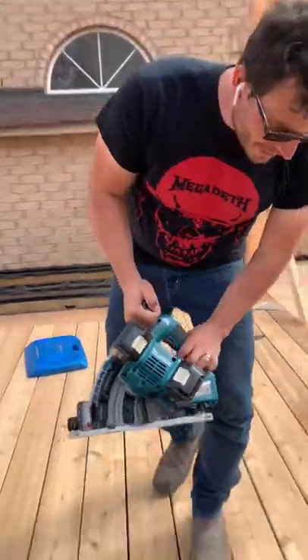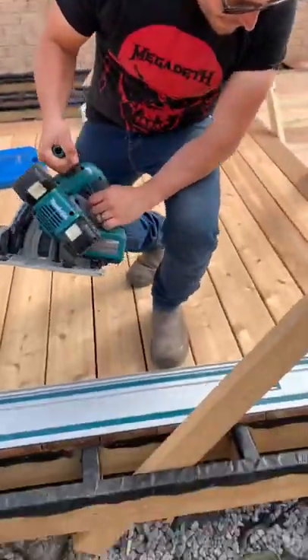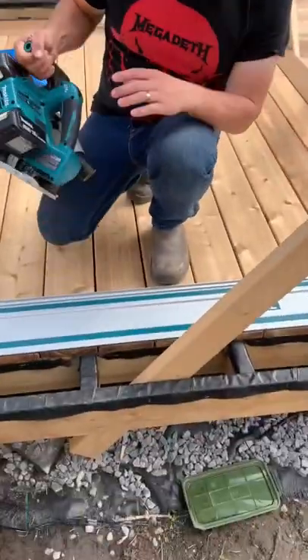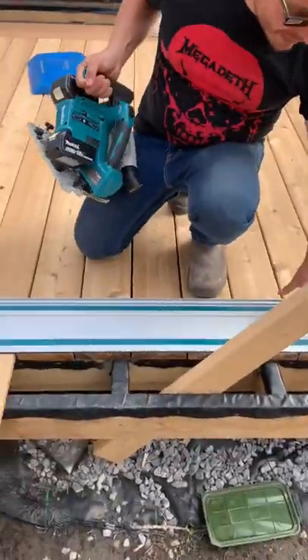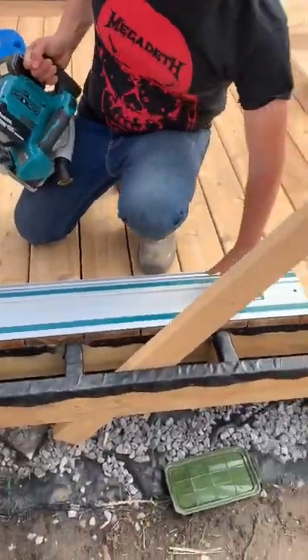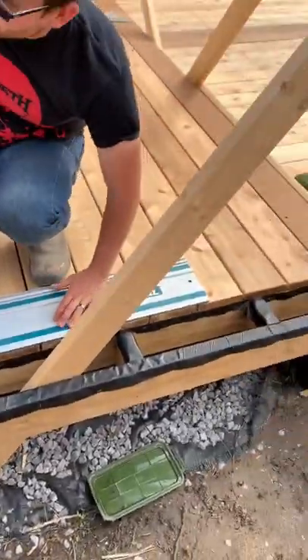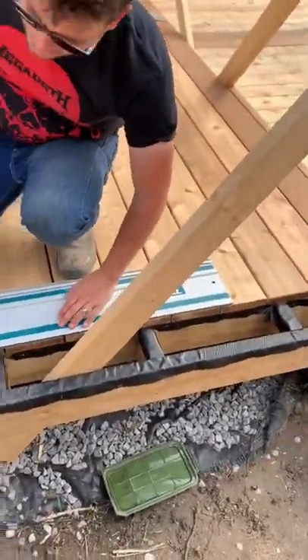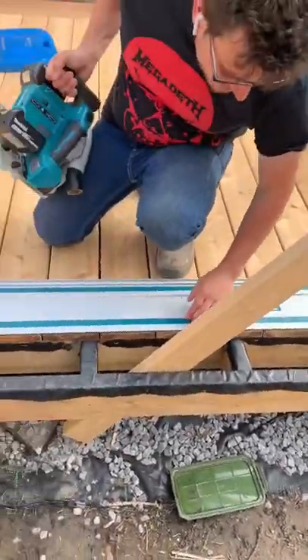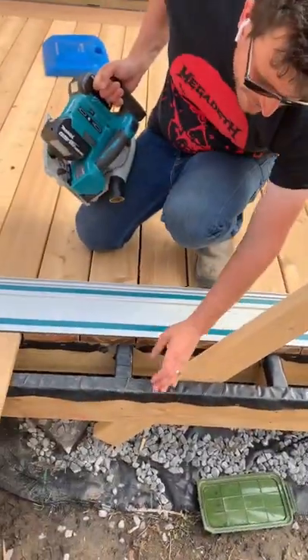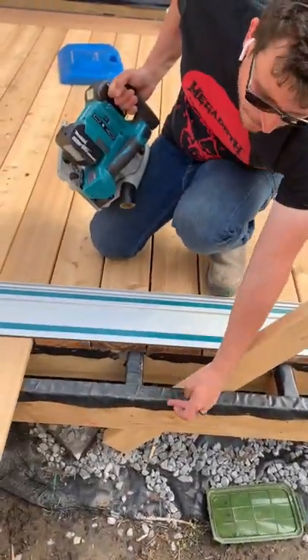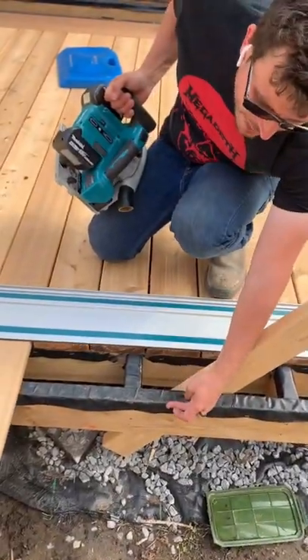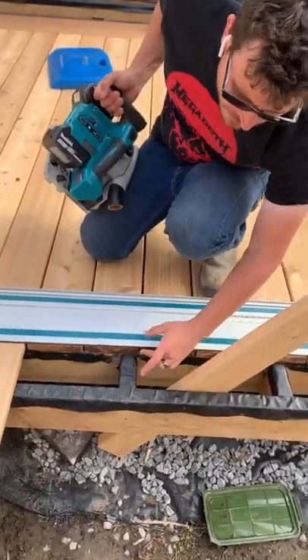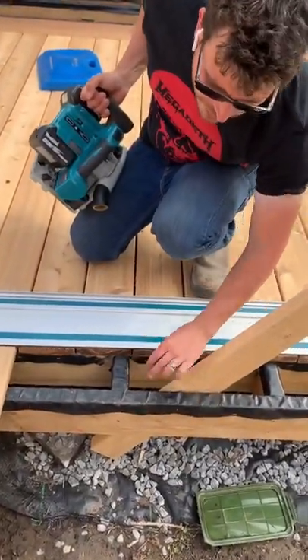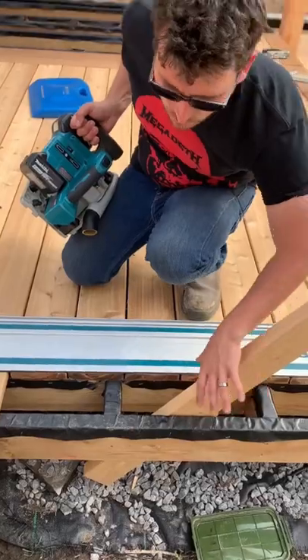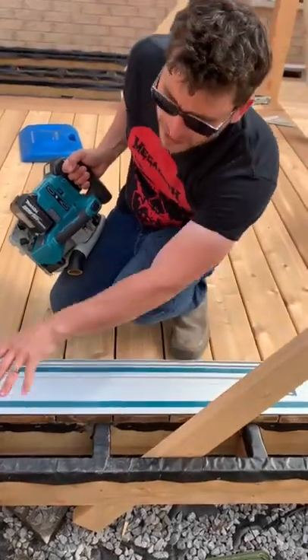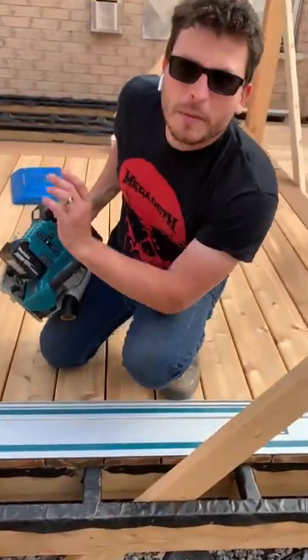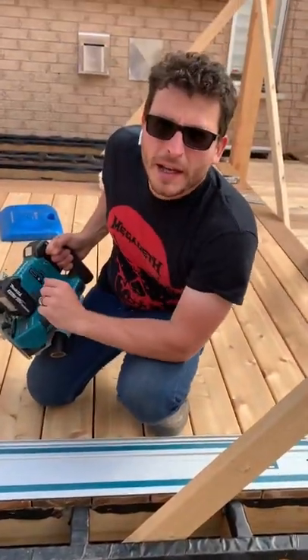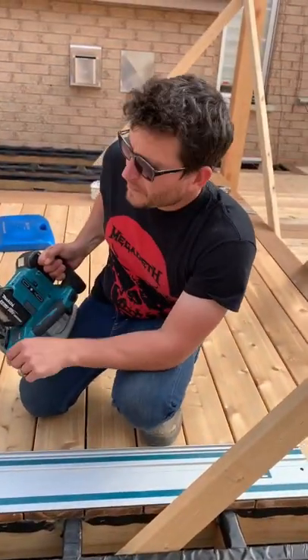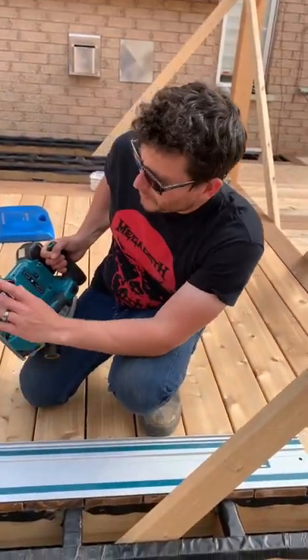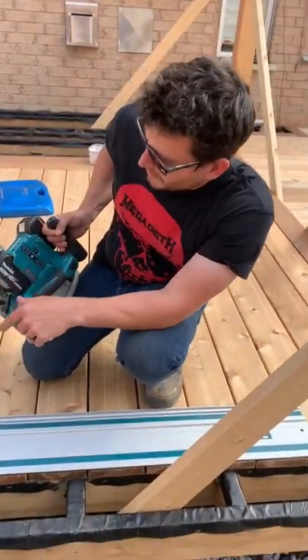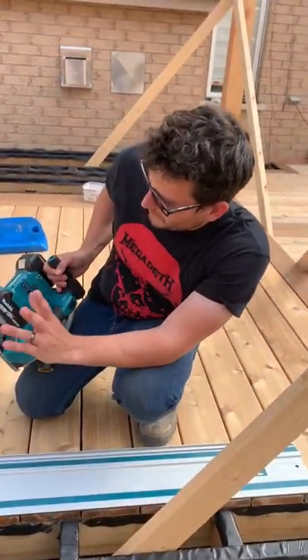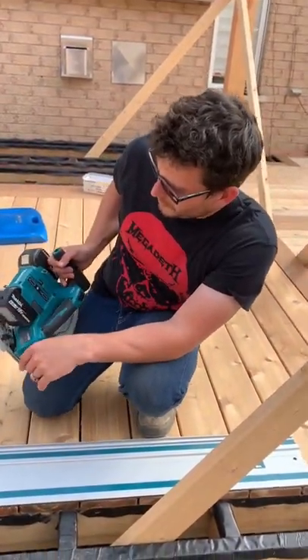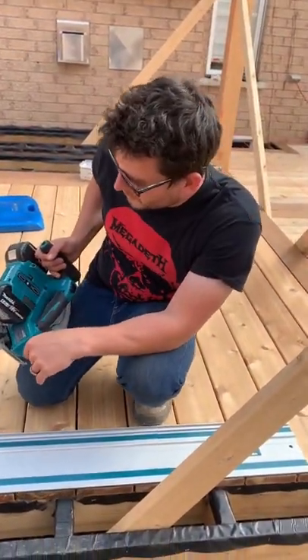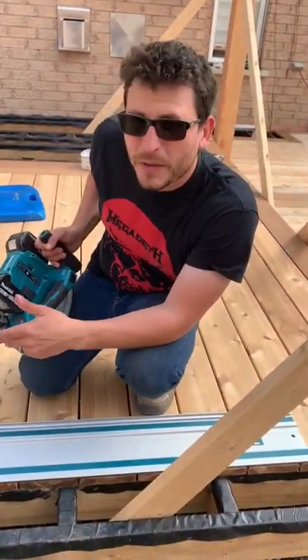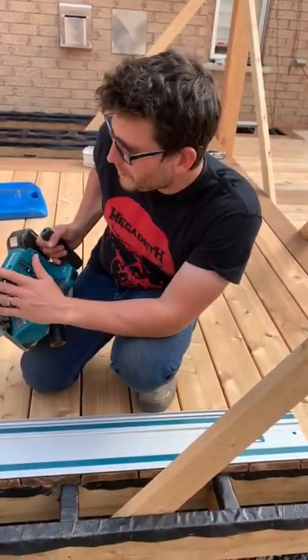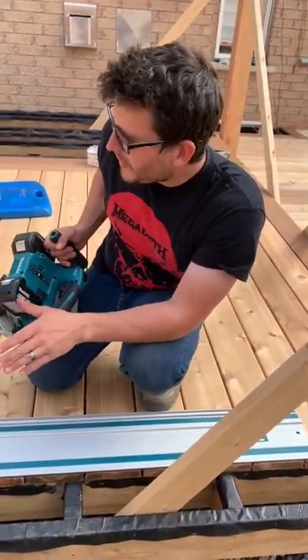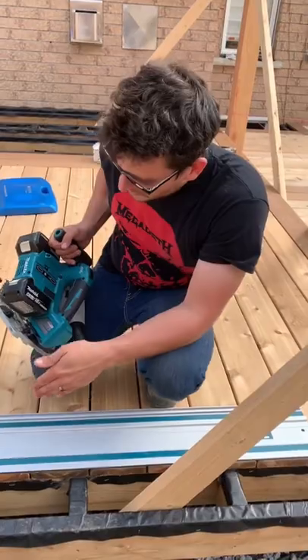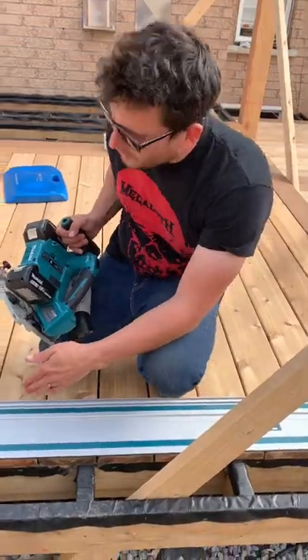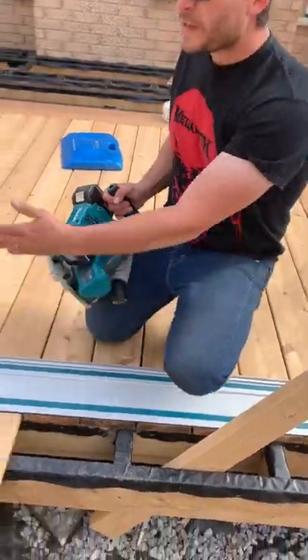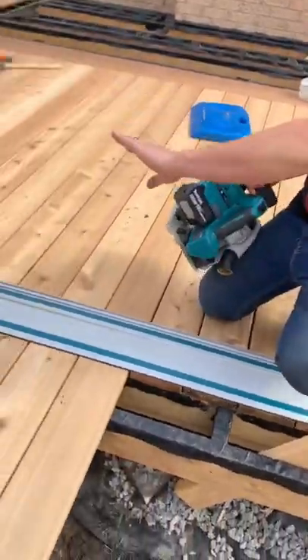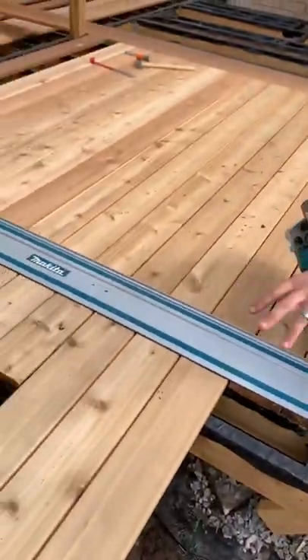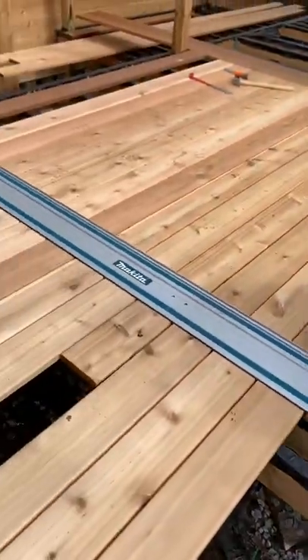Here's how it works. You lay a track down — it's got rubber grips underneath. I laid it down exactly five and a half inches from the edge, because that's where my edge board is going to go, my feature board on the picture frame. And I want to cut all of these that are hanging wild.